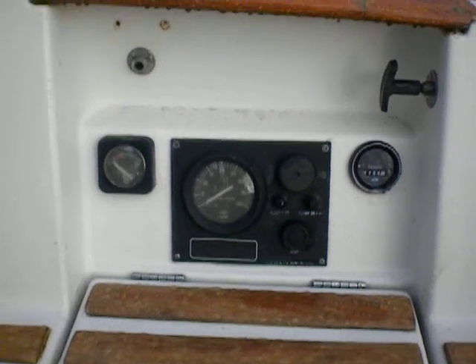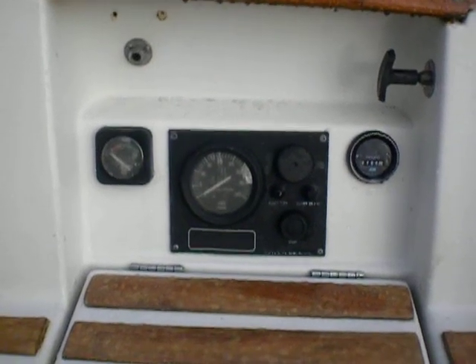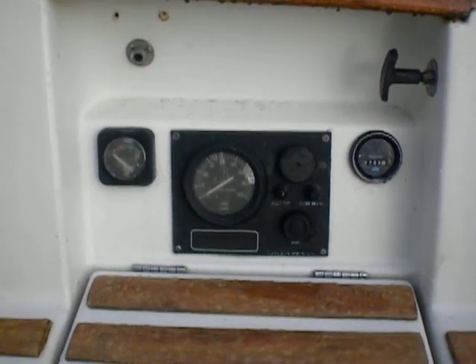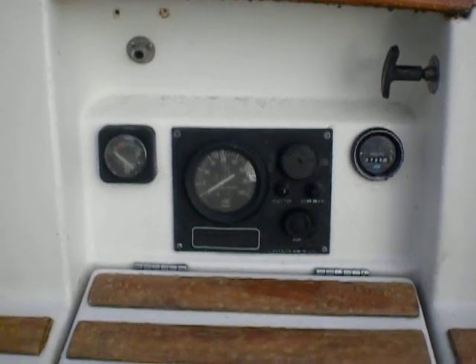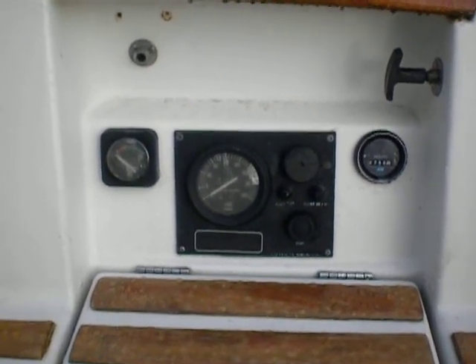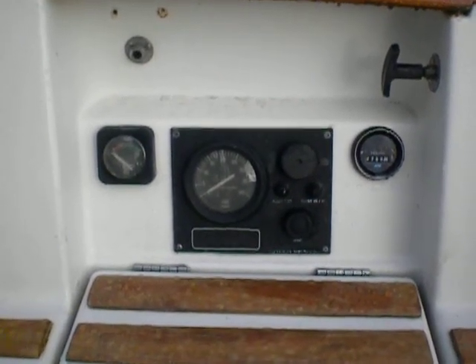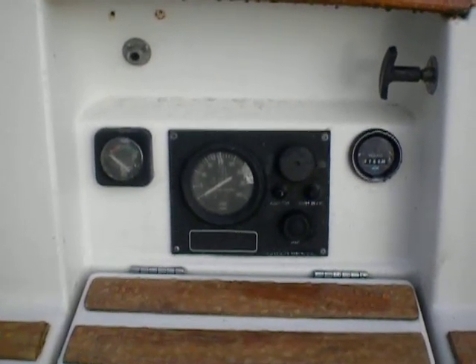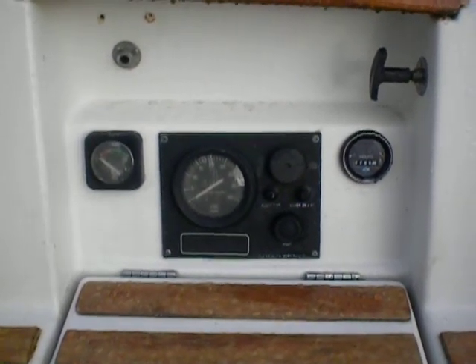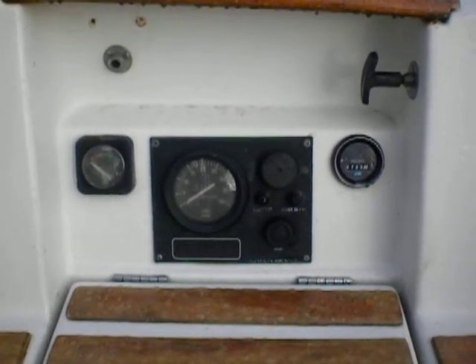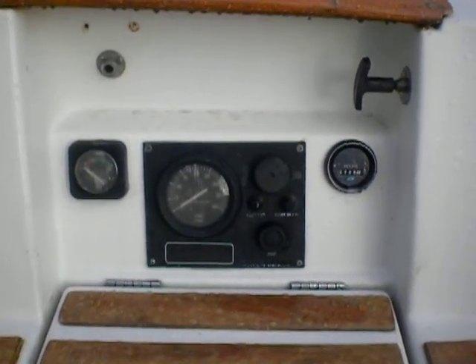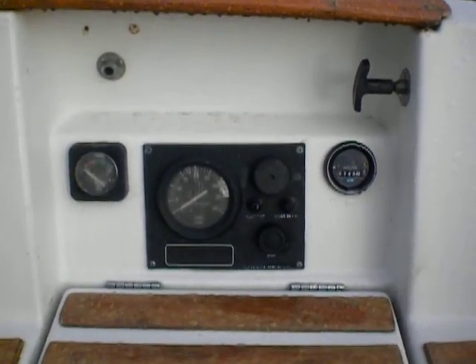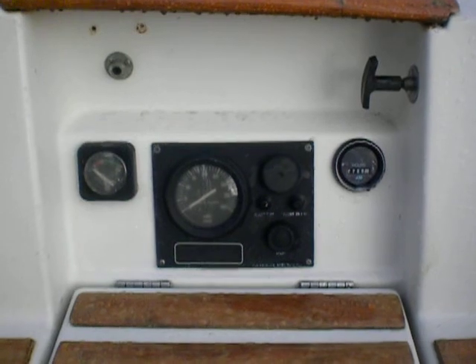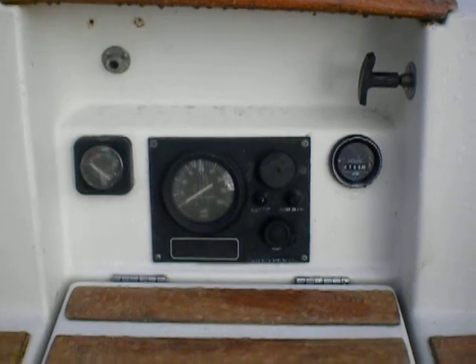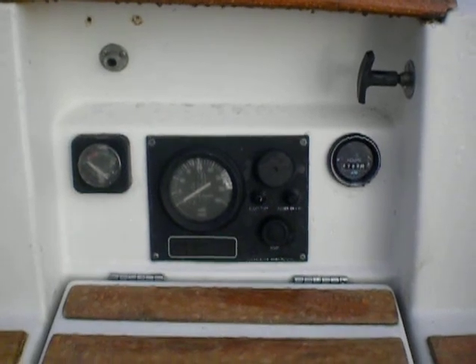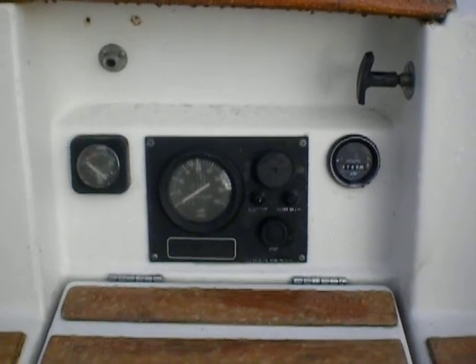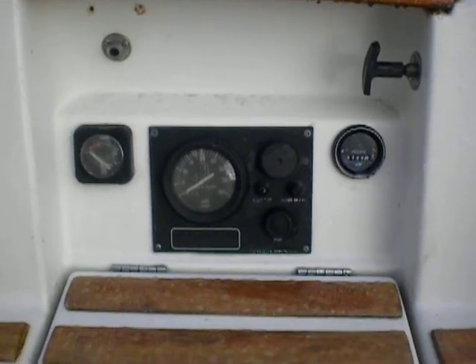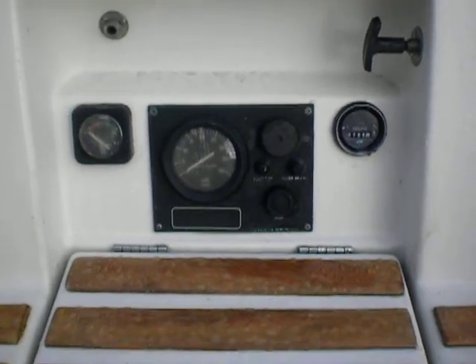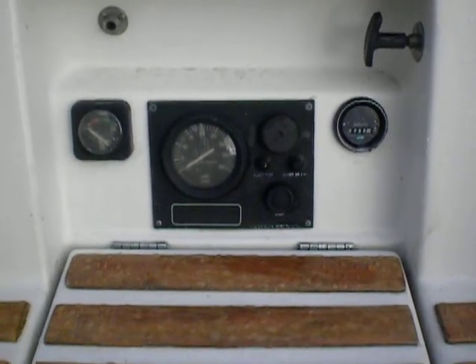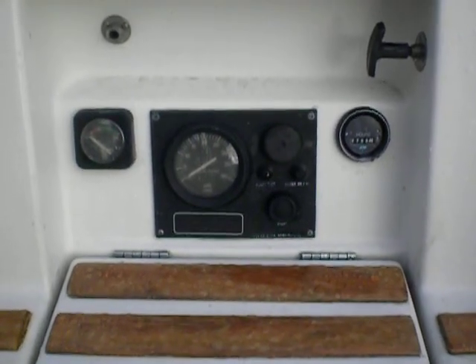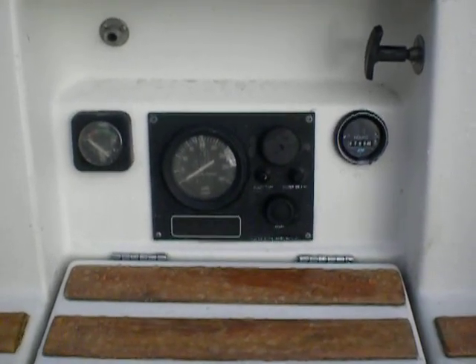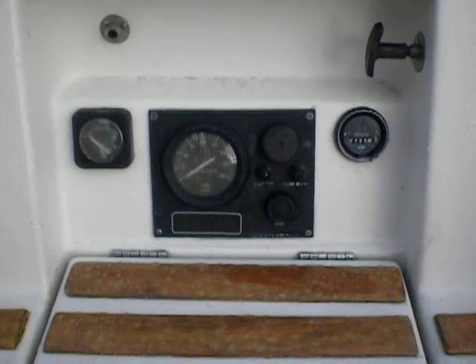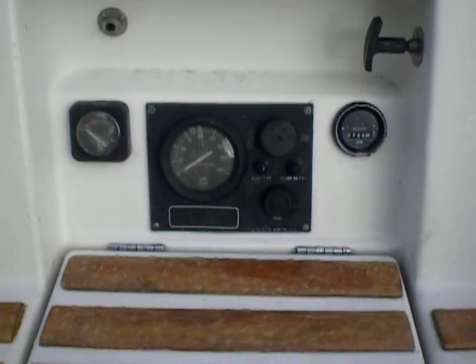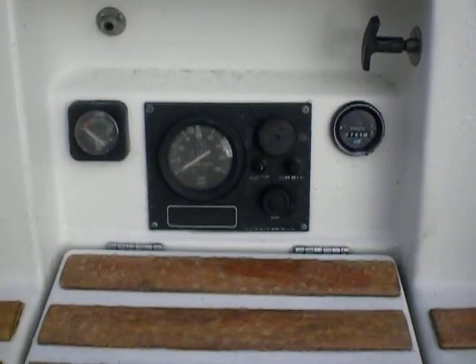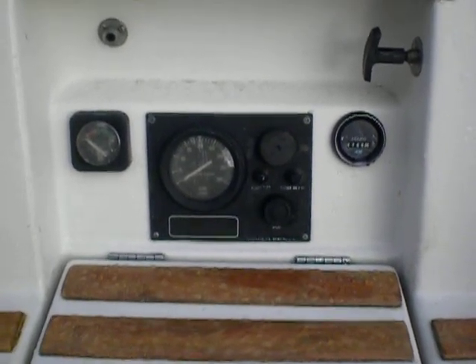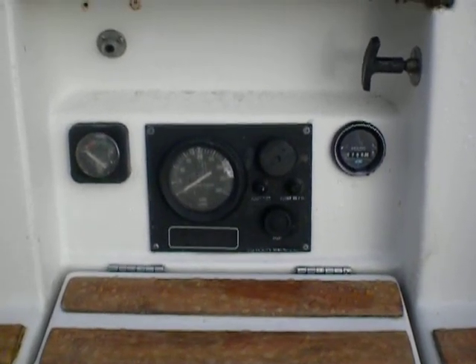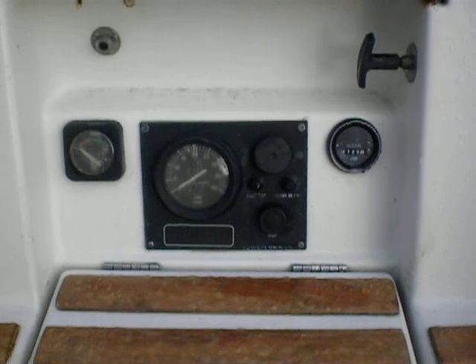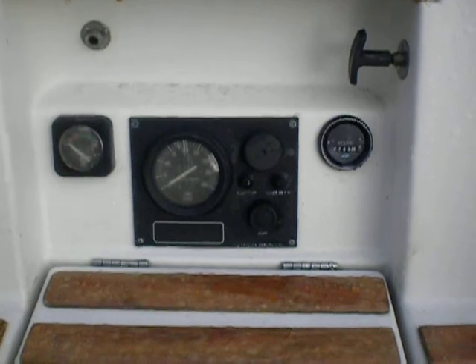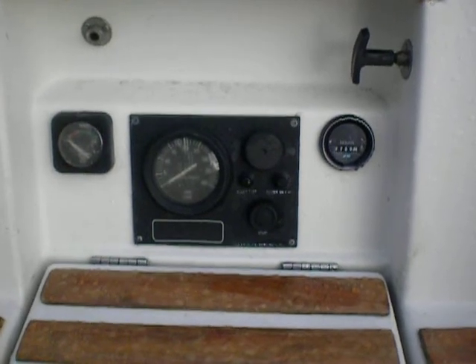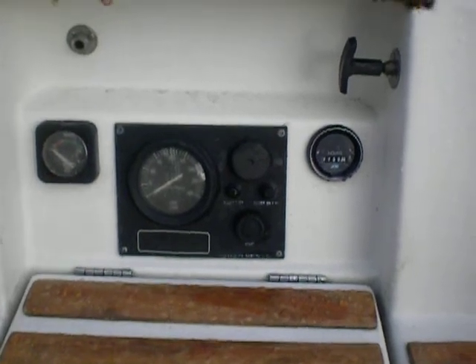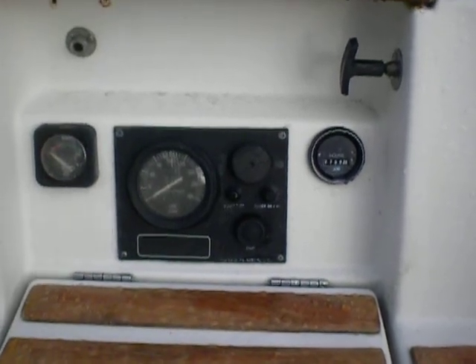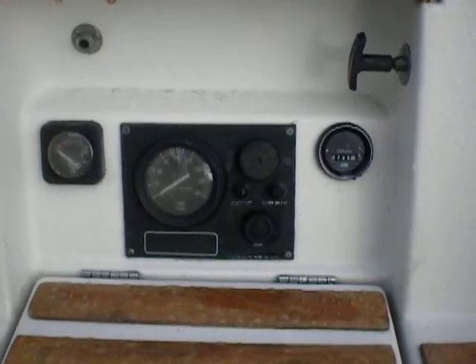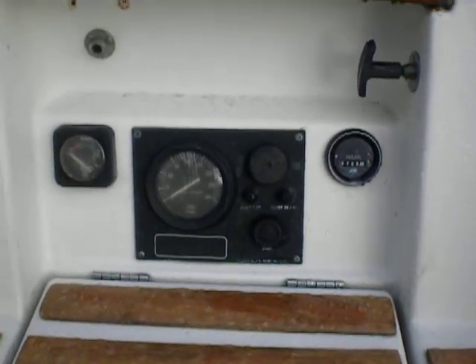This is the Beneteau 1991 First 310. It's got a Volvo two-cylinder engine in it — 2,700 hours, as you can see on this gauge.